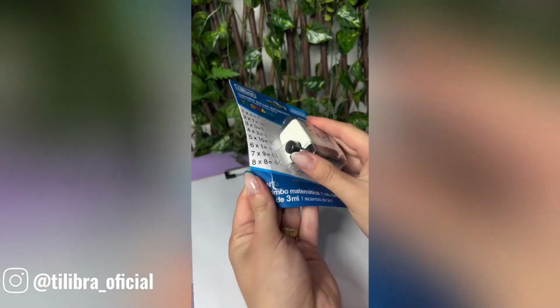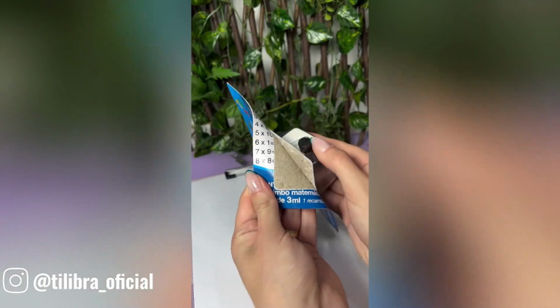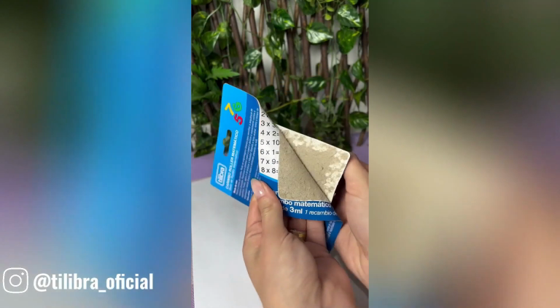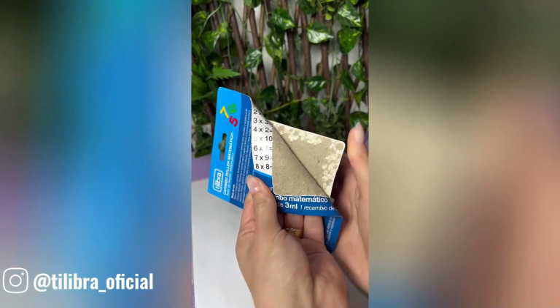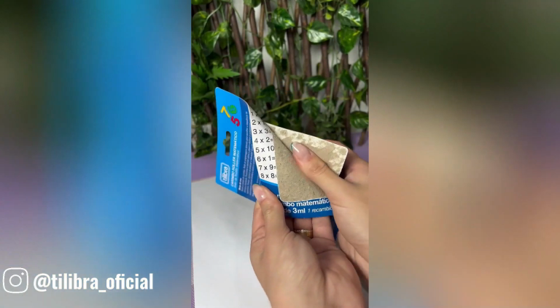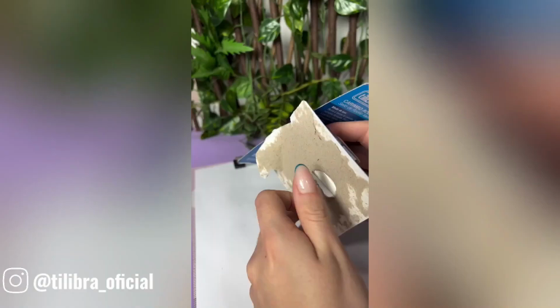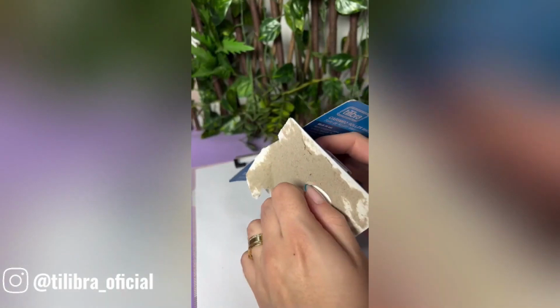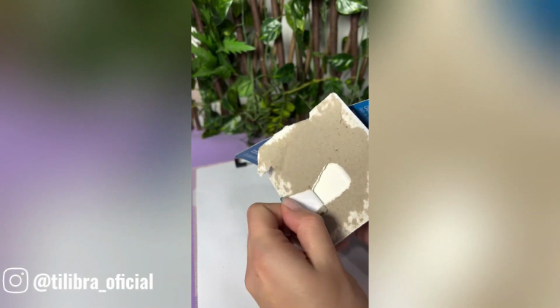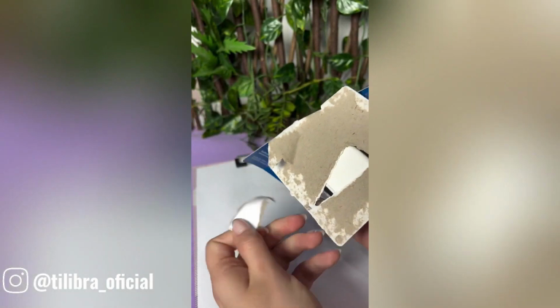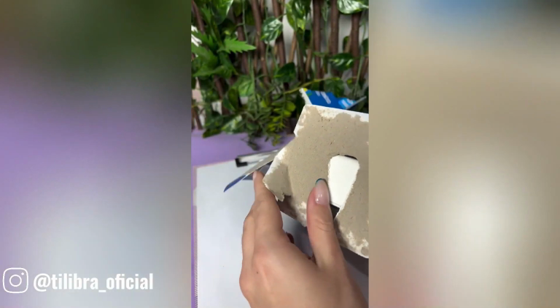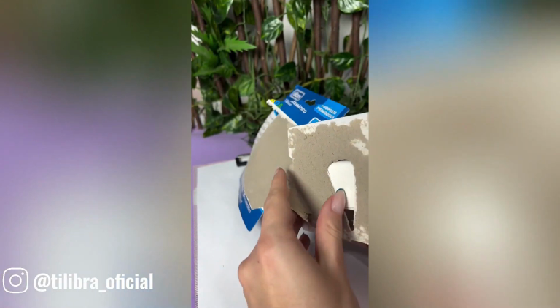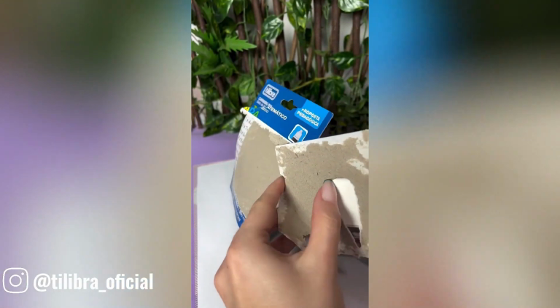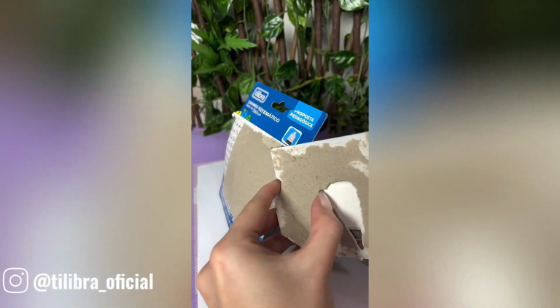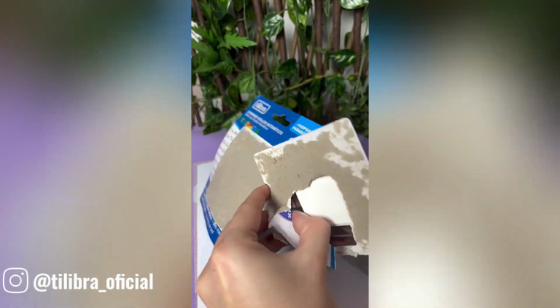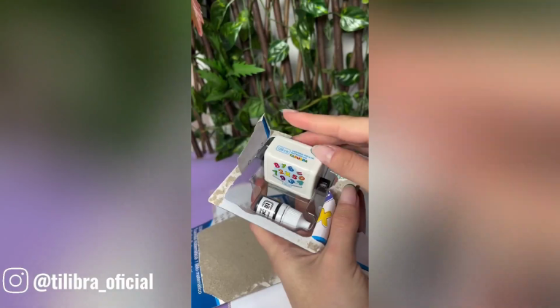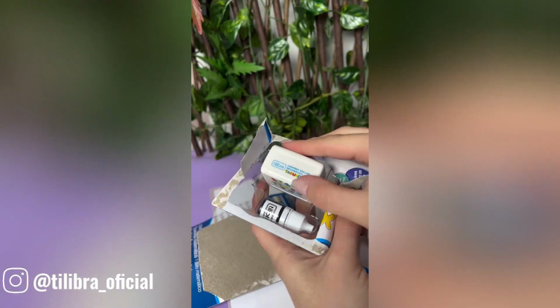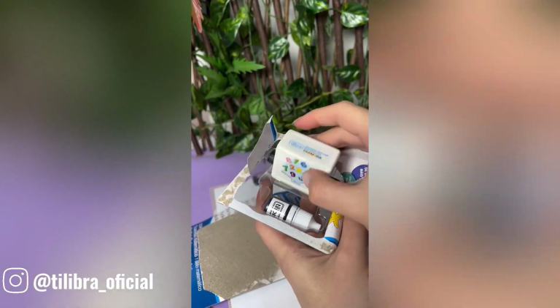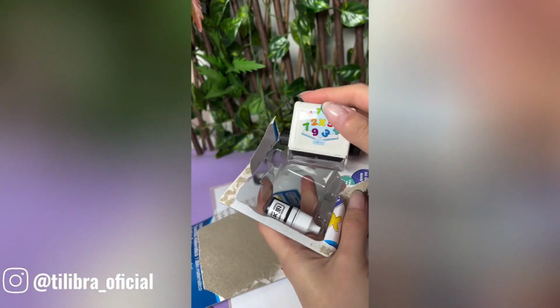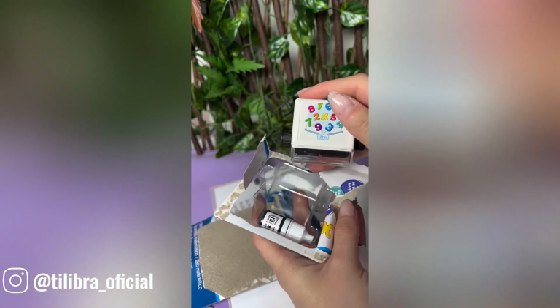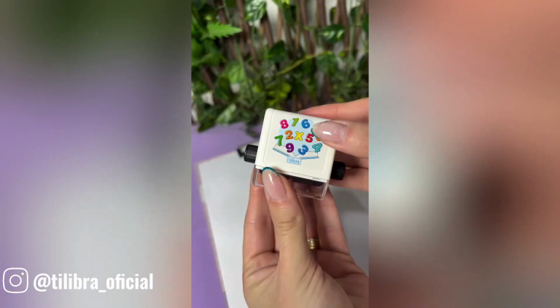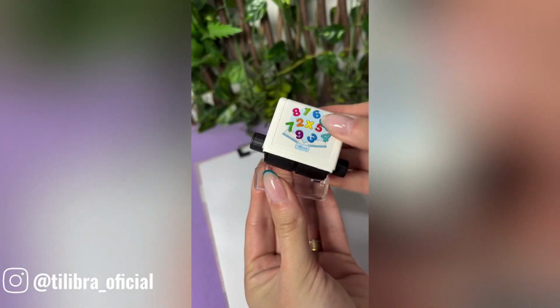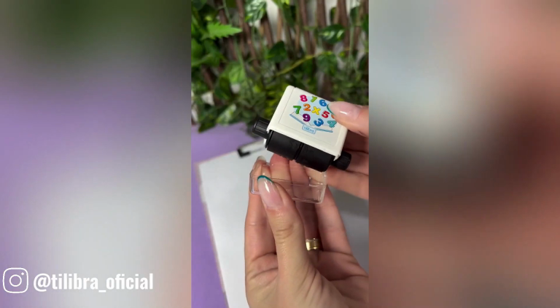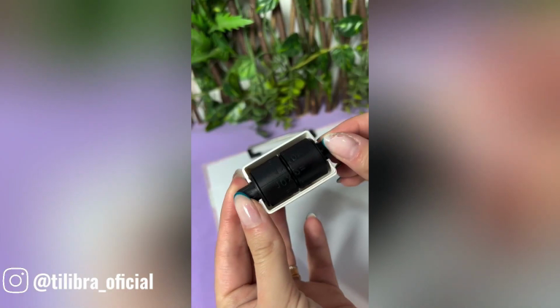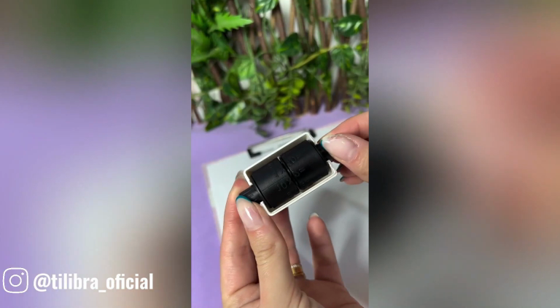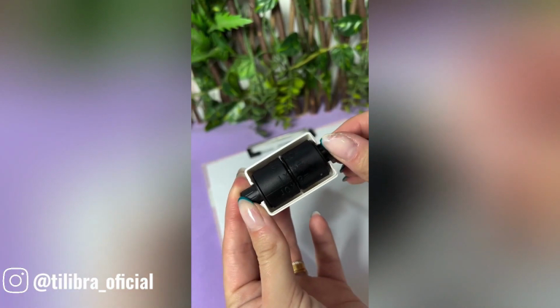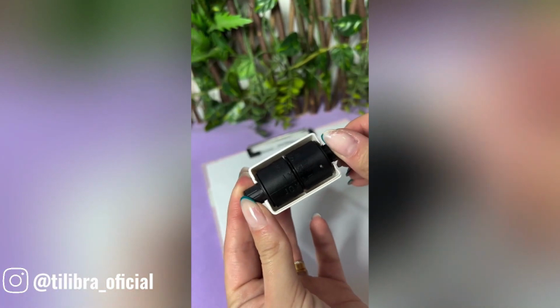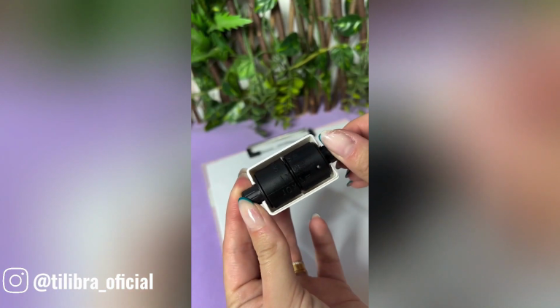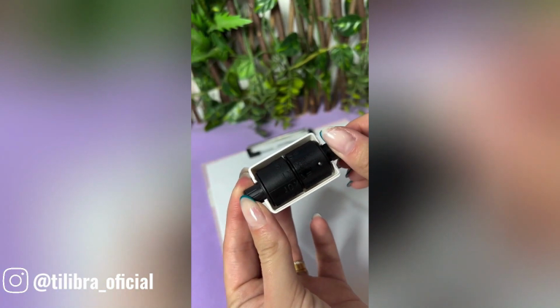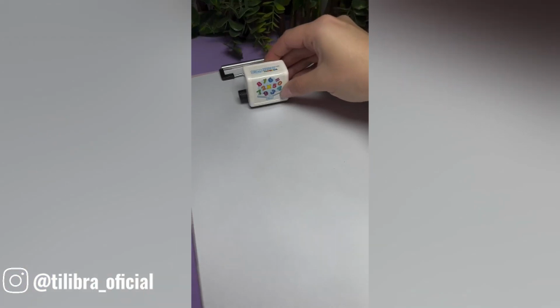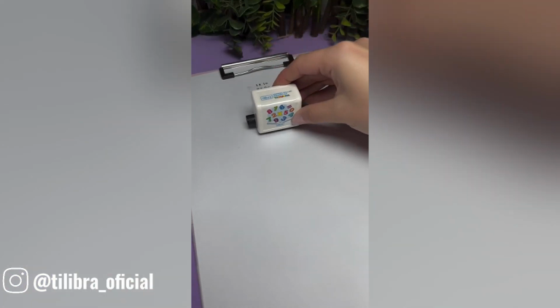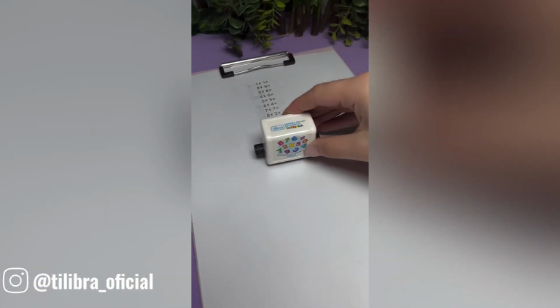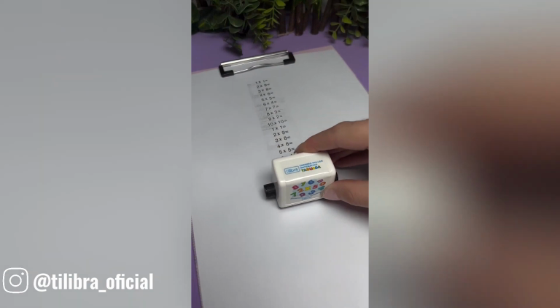This gadget is a fantastic tool for kids to learn counting. It's a great way to help children develop essential math skills and build a solid foundation for future learning.